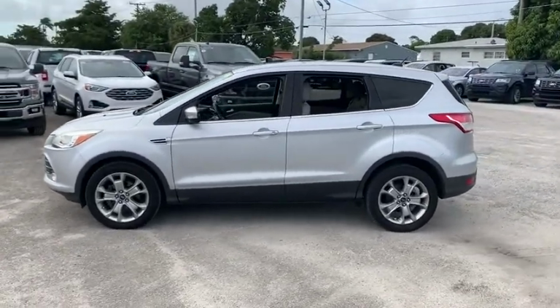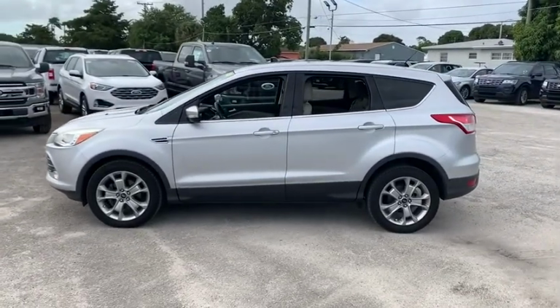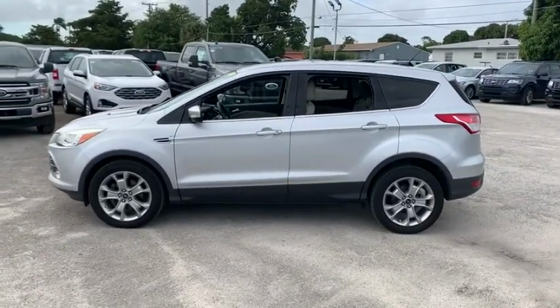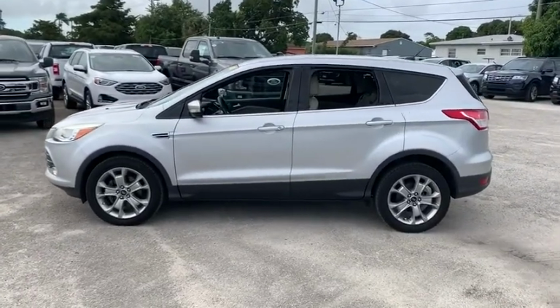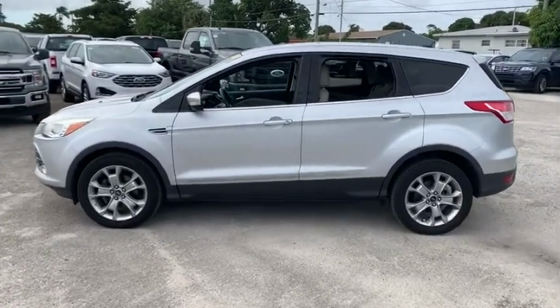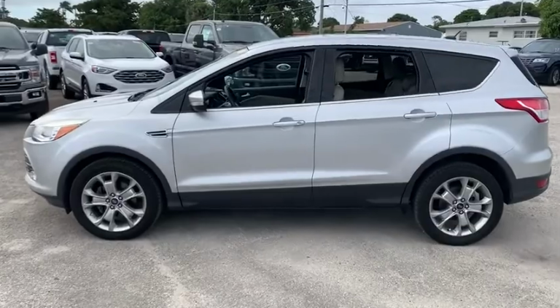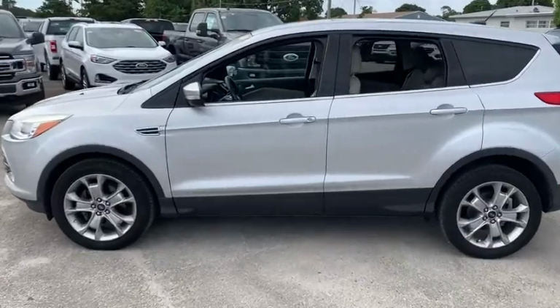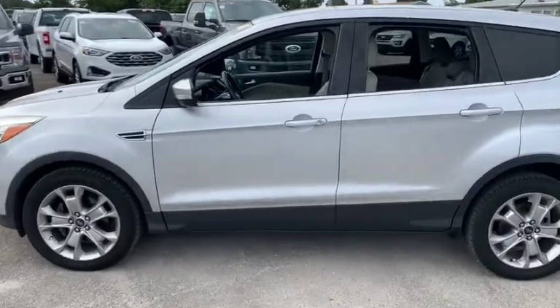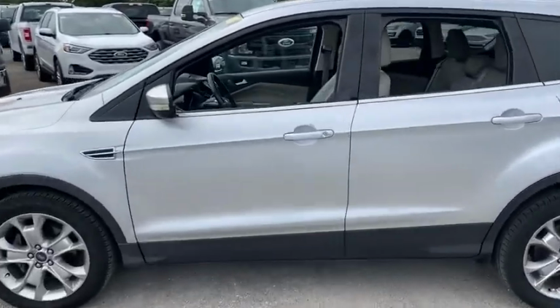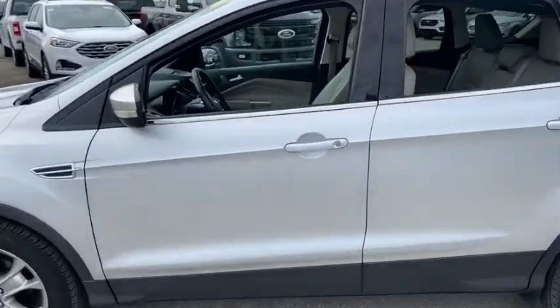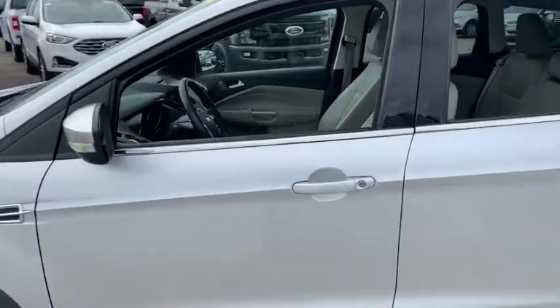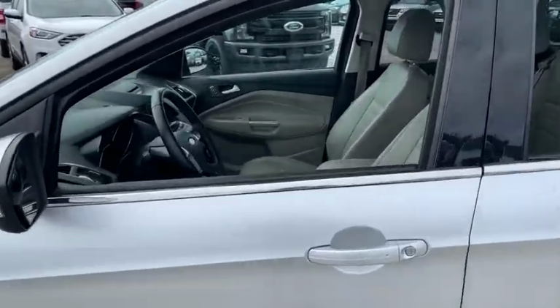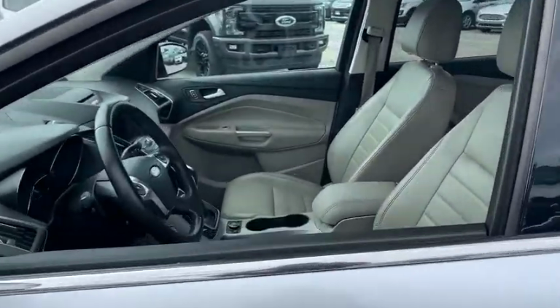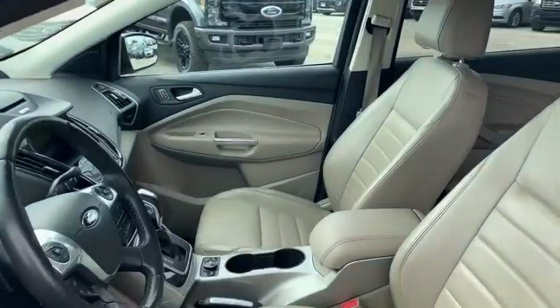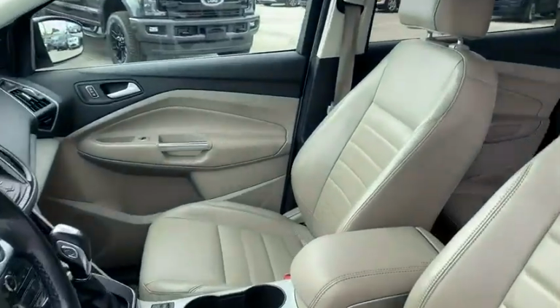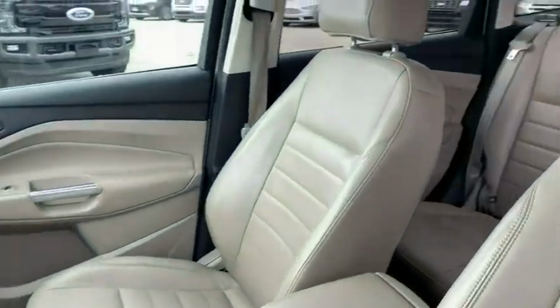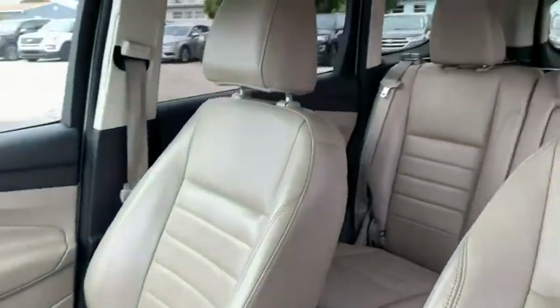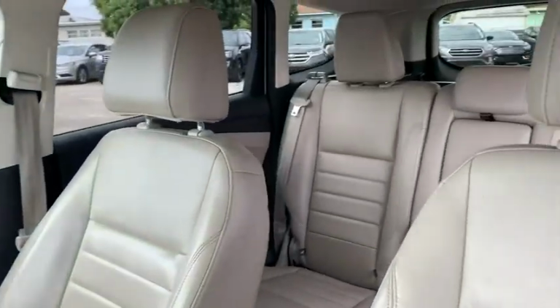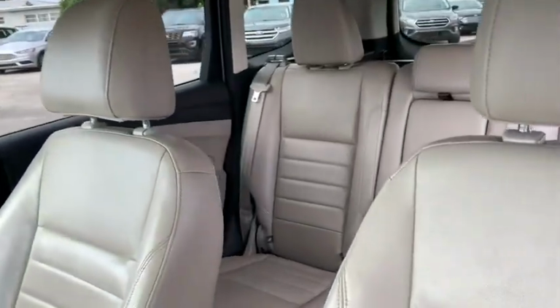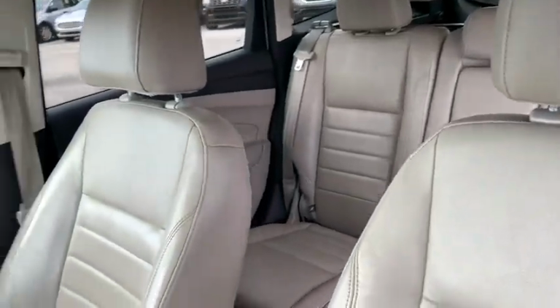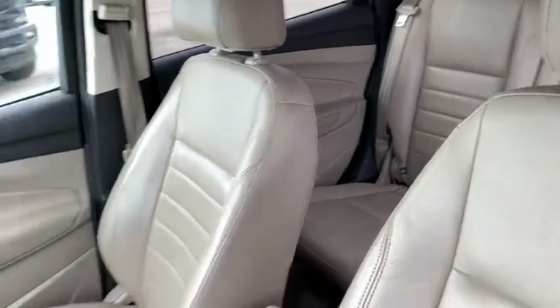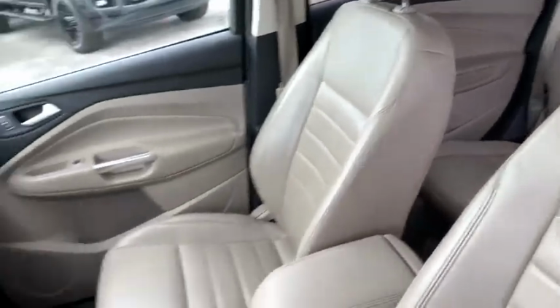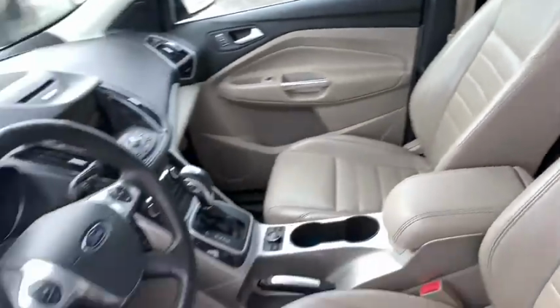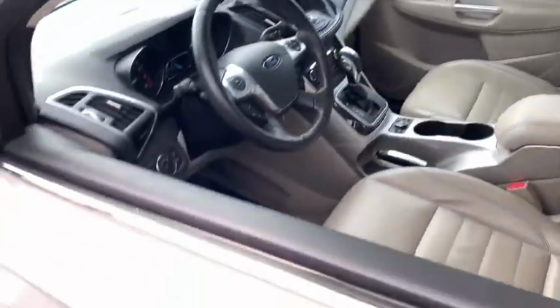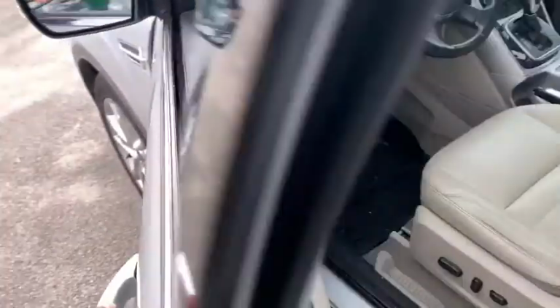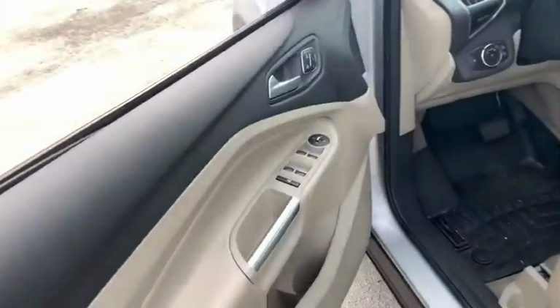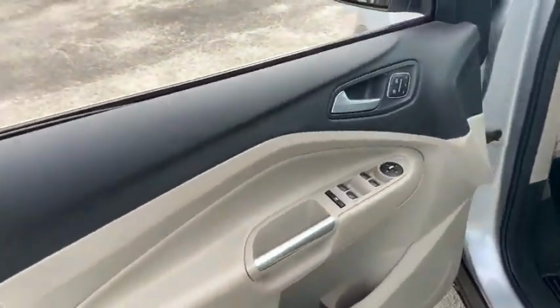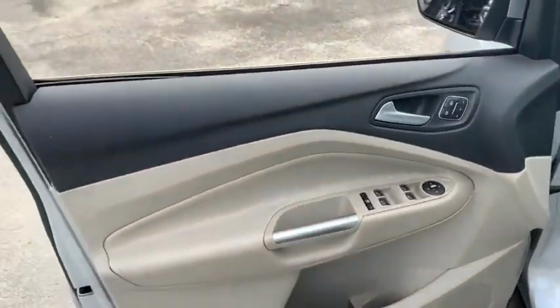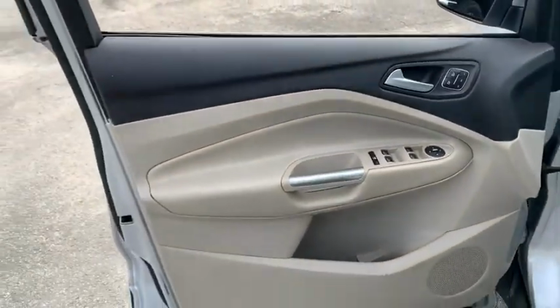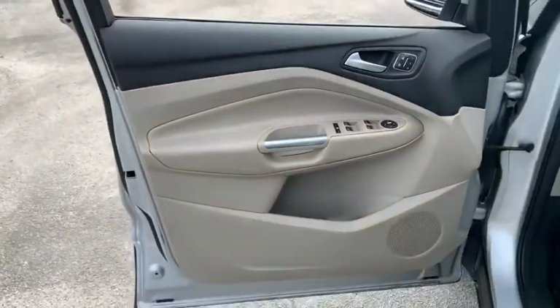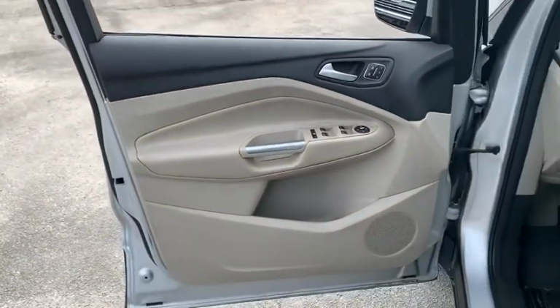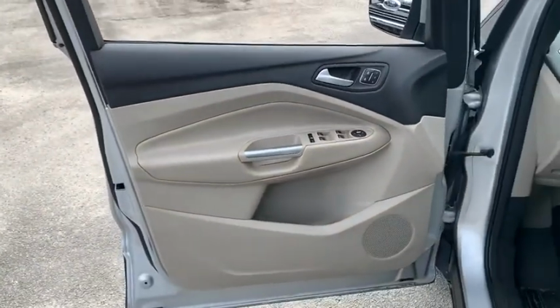Traction control, remote start, power liftgate, dual airbags, power steering, four-wheel disc brakes, AM FM CD, MP3 radio, universal garage door opener, CD player.